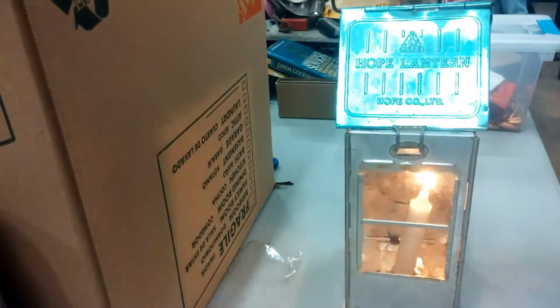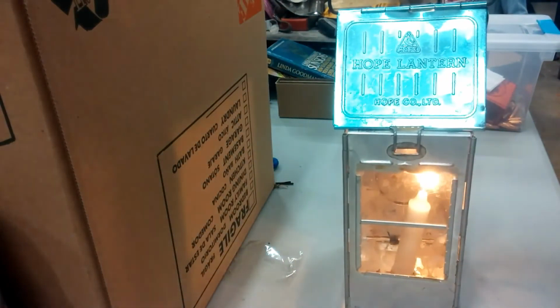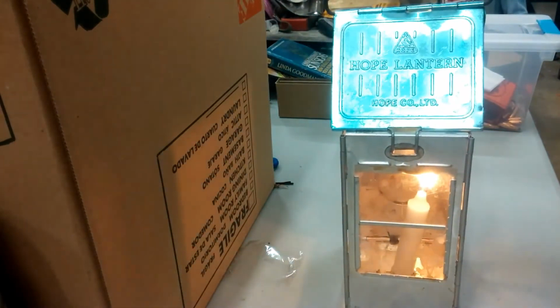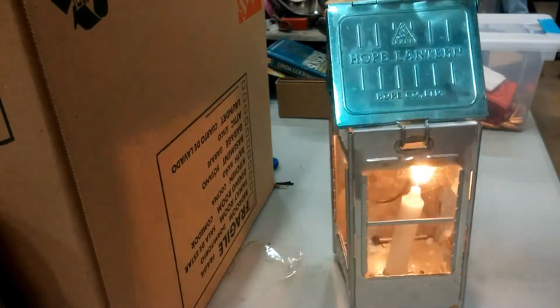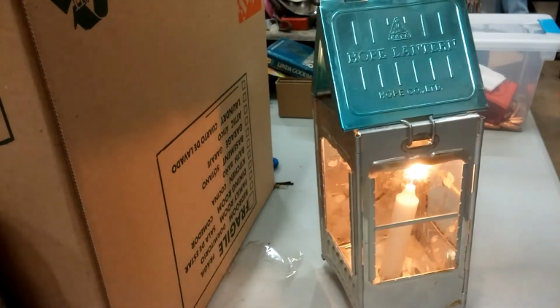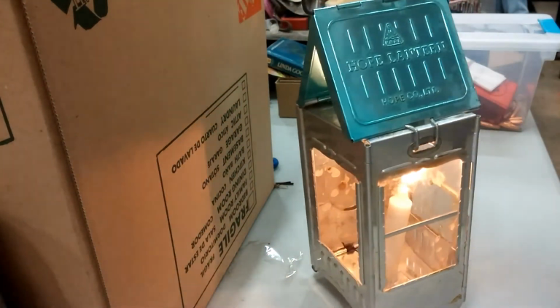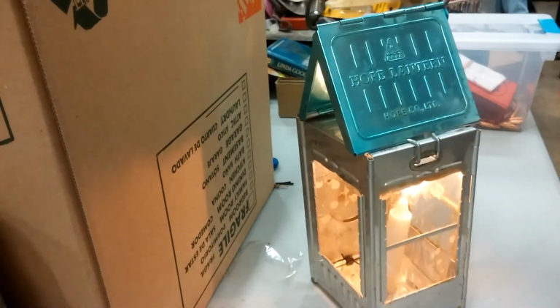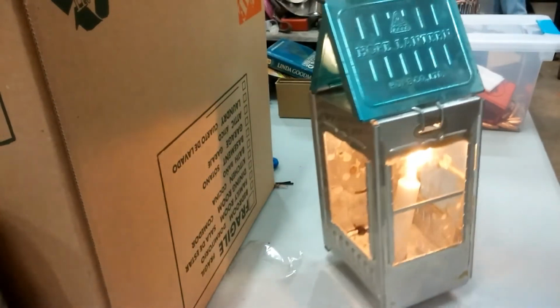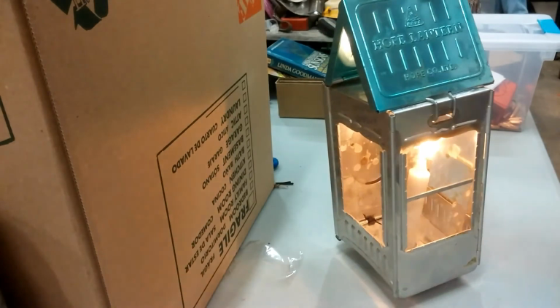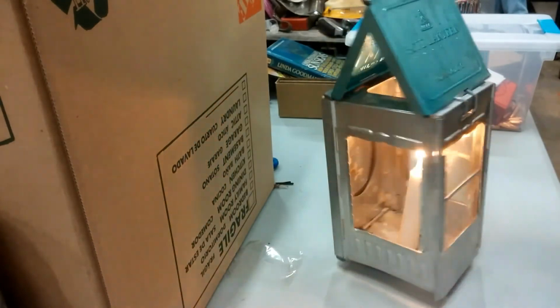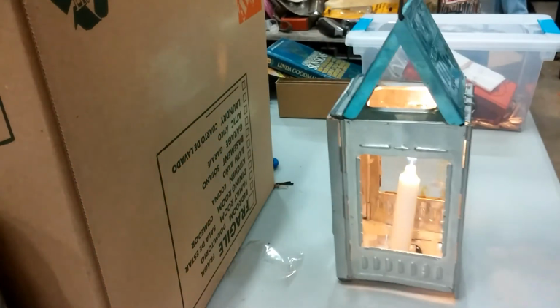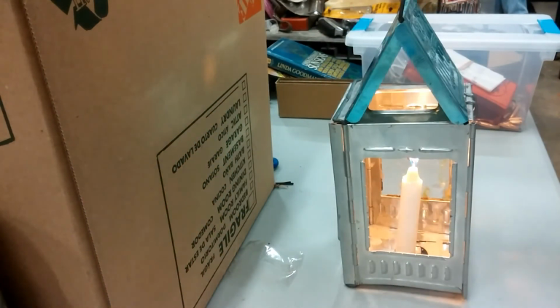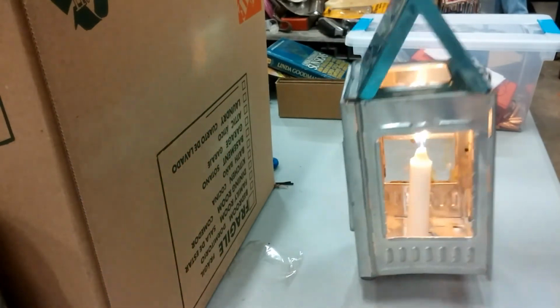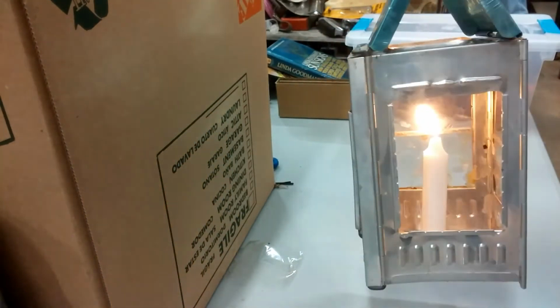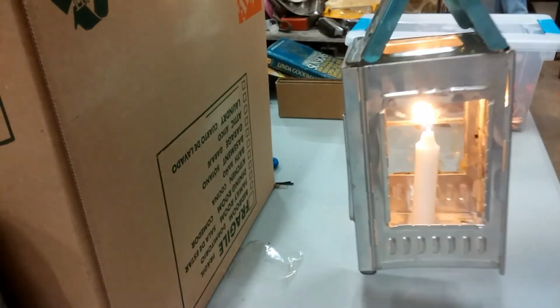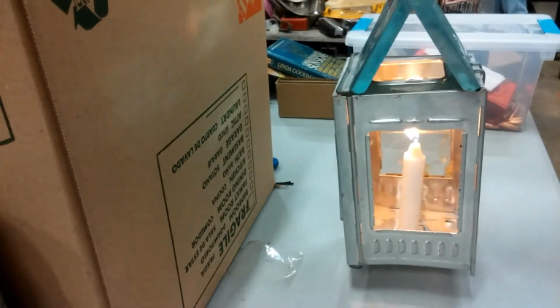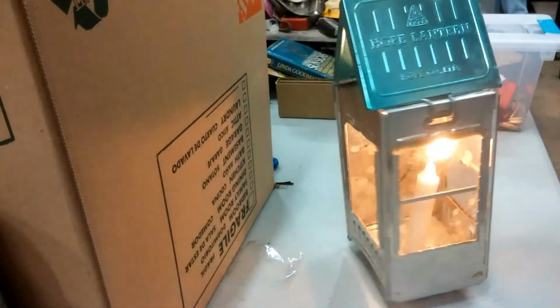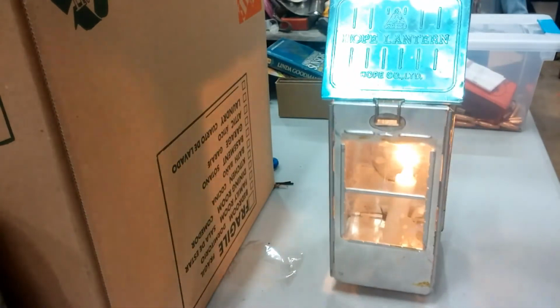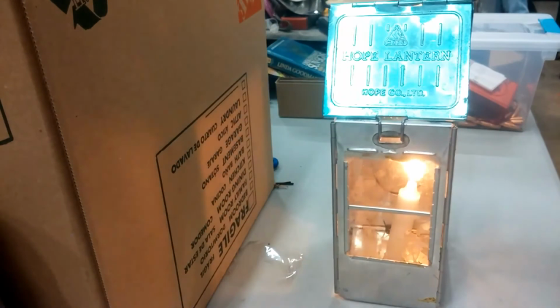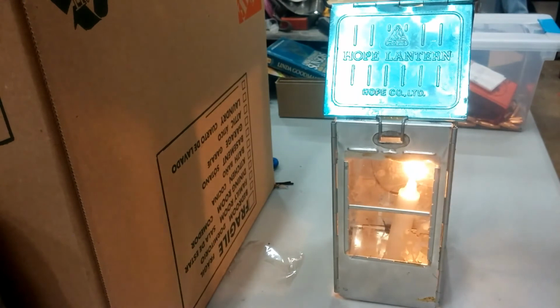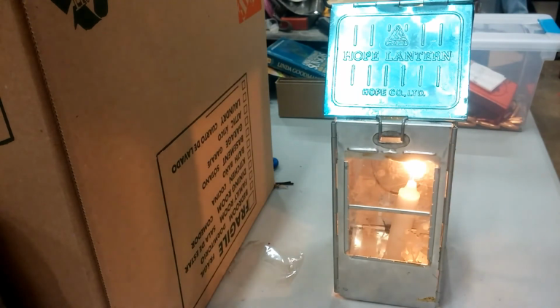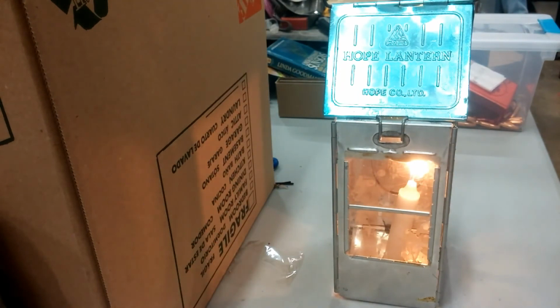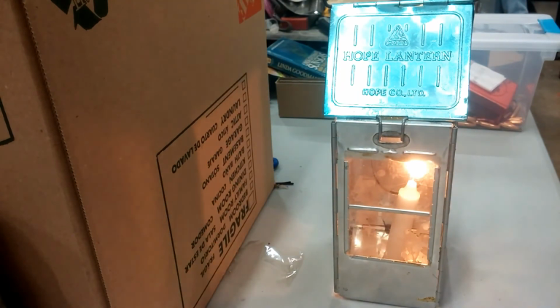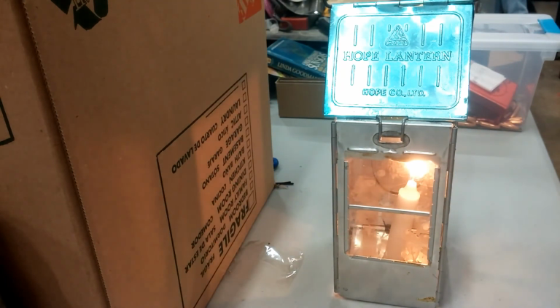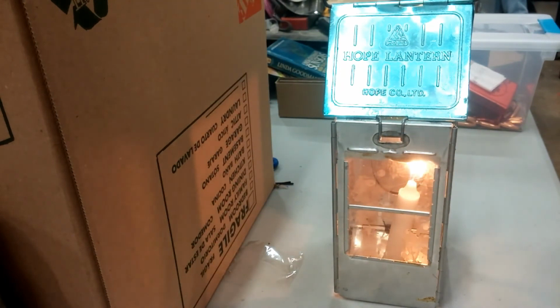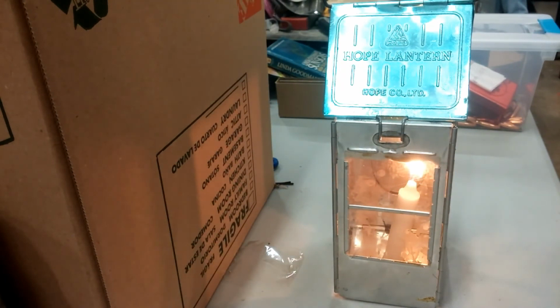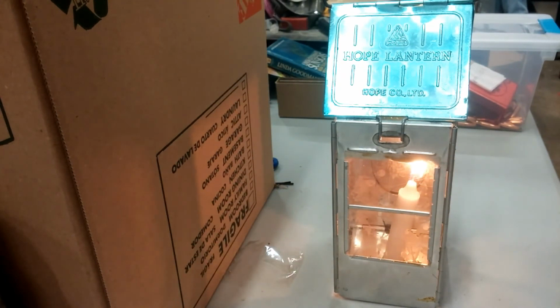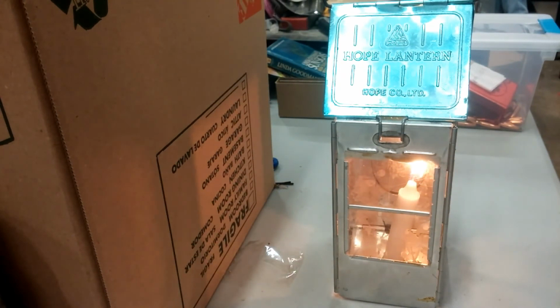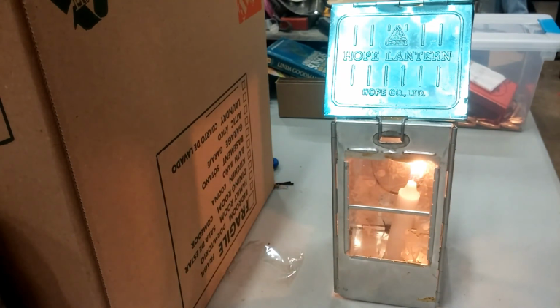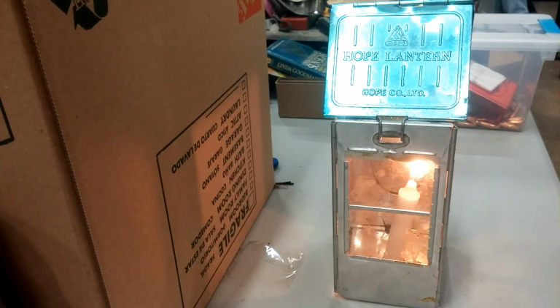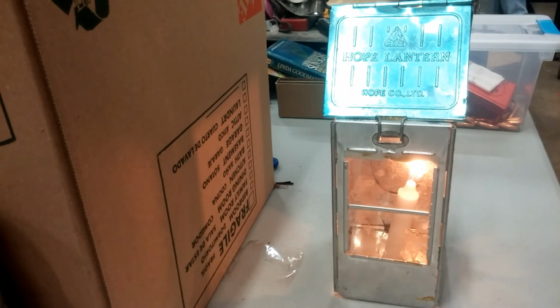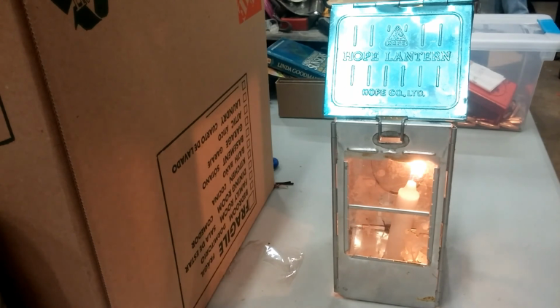The Hope Lantern. Maybe the company's still in business - I'll have to check. But this is really cool. It's missing one of its windows, but it's a little foldable lantern. So there you go. Stay tuned for more weird stuff.